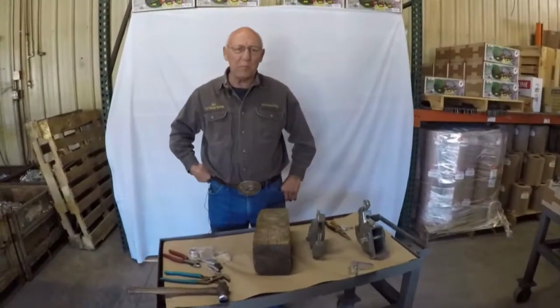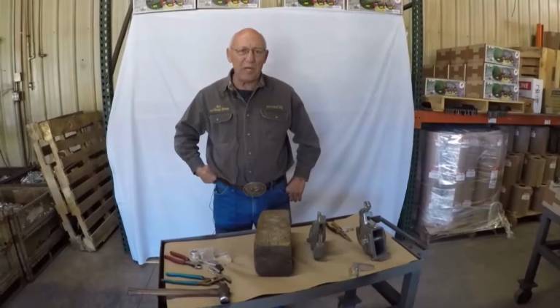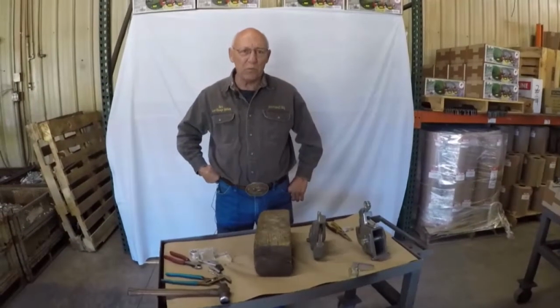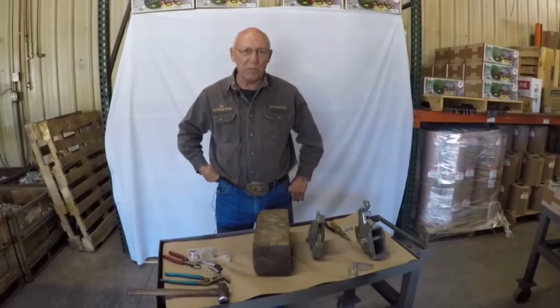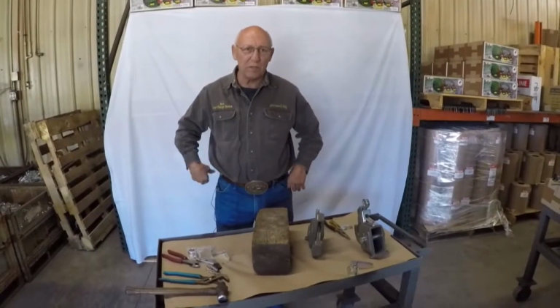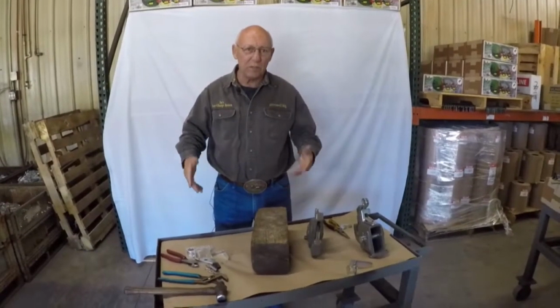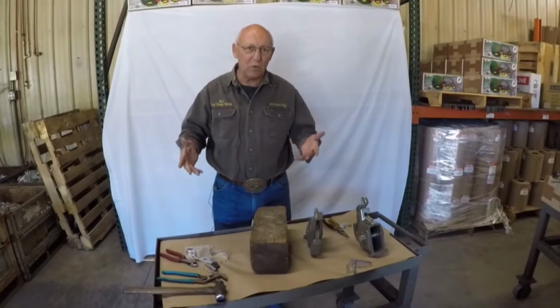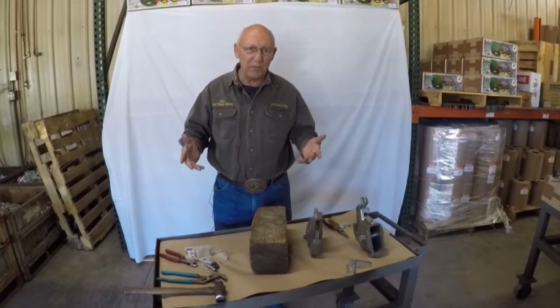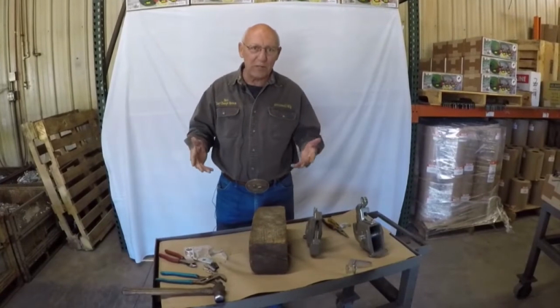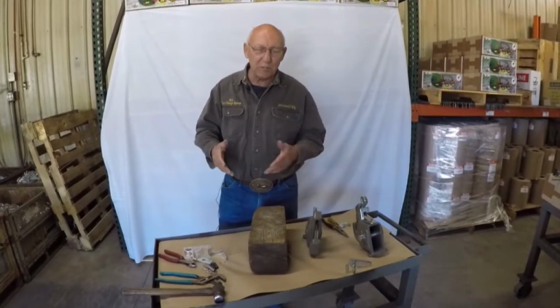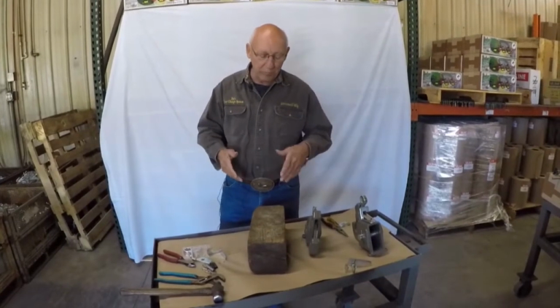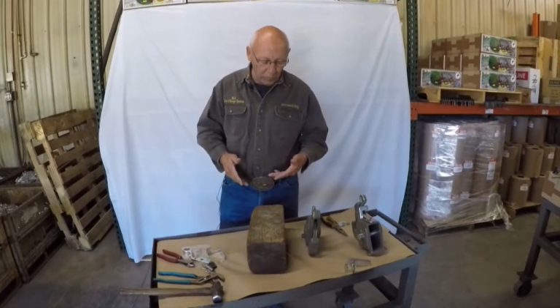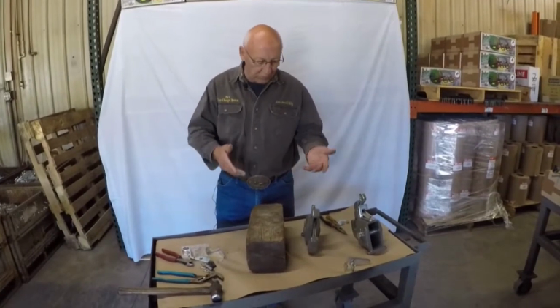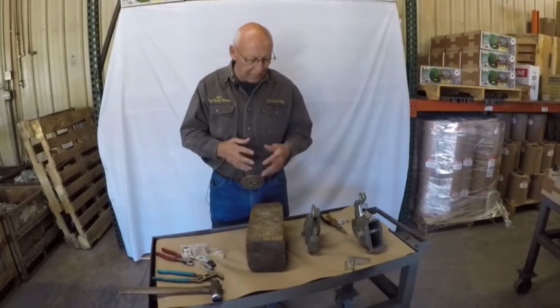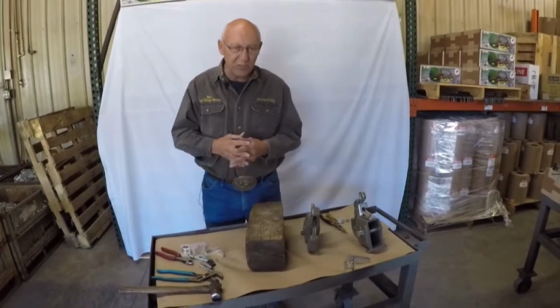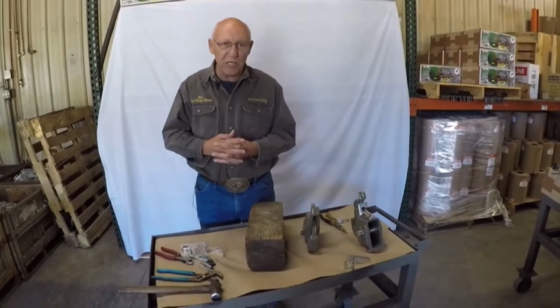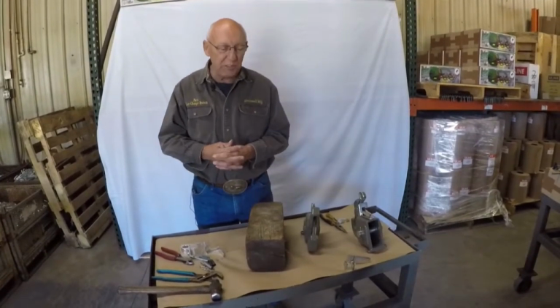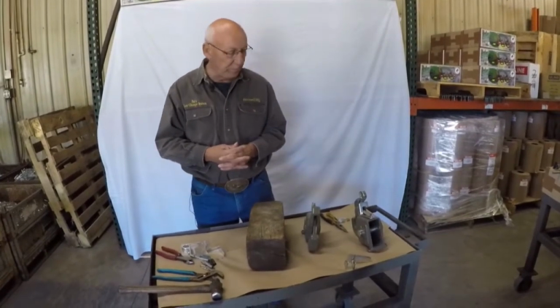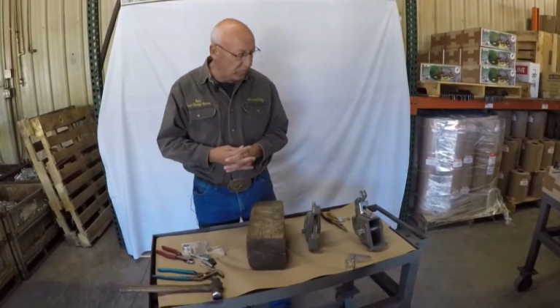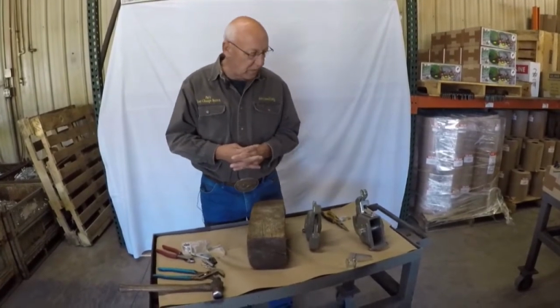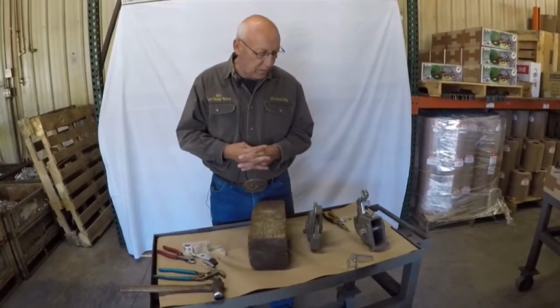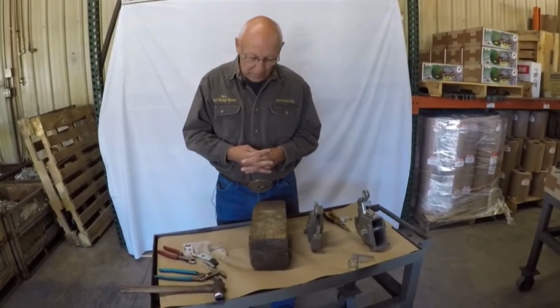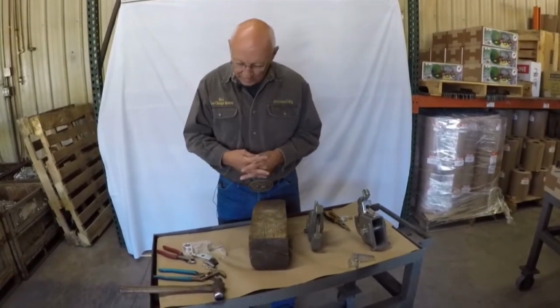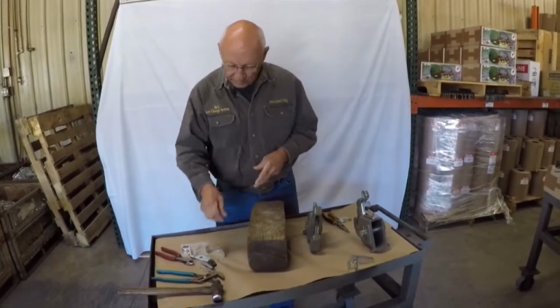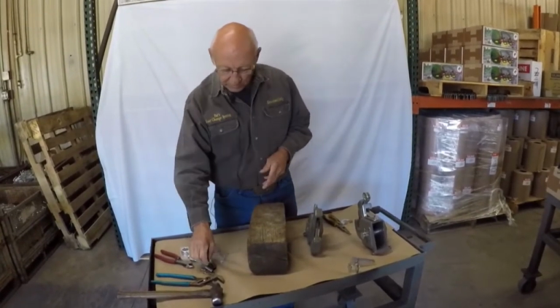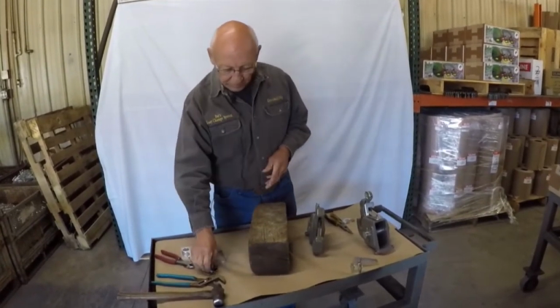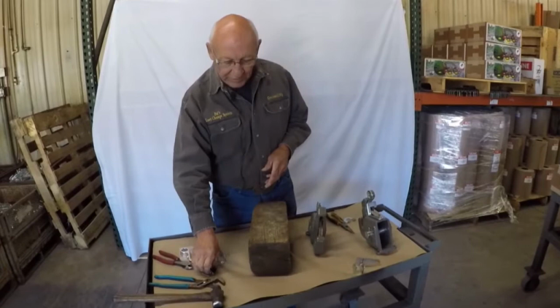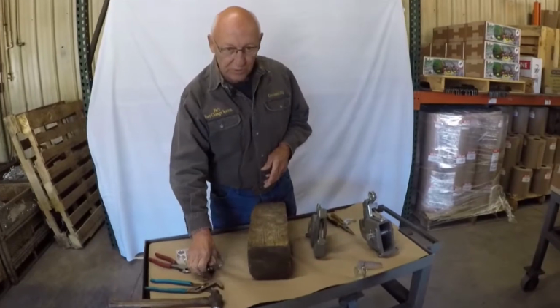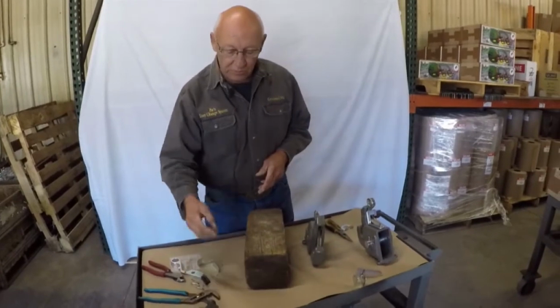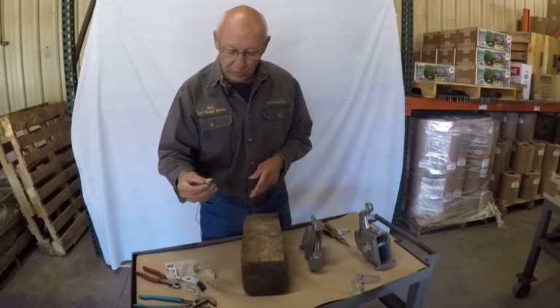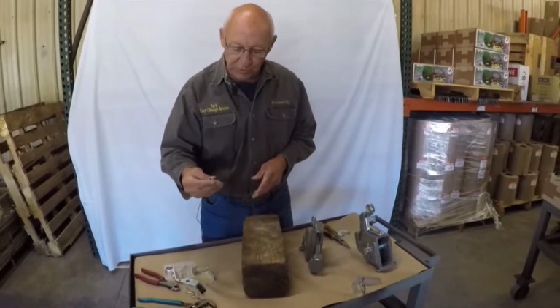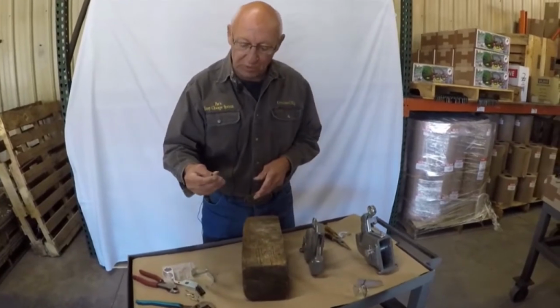I'm Pat with Greenwell Manufacturing with Pat's Easy Chains. How to replace your broken spring.